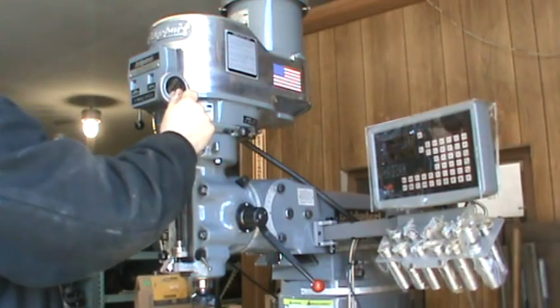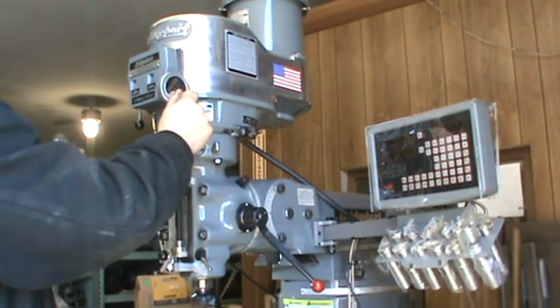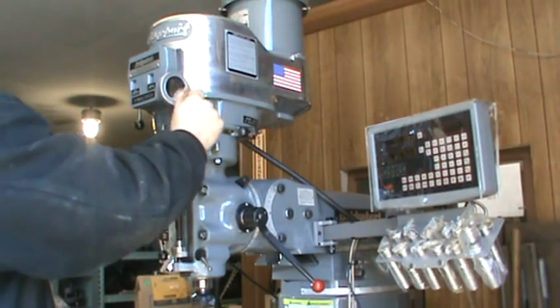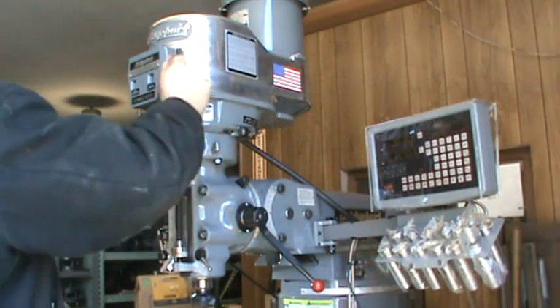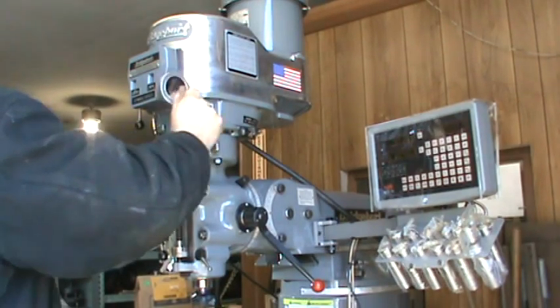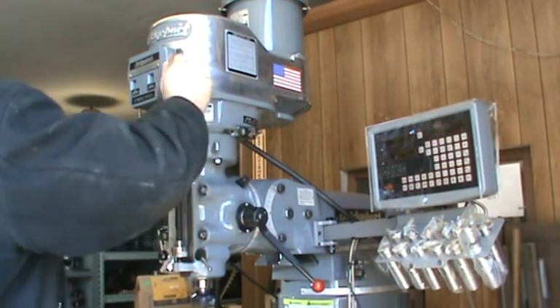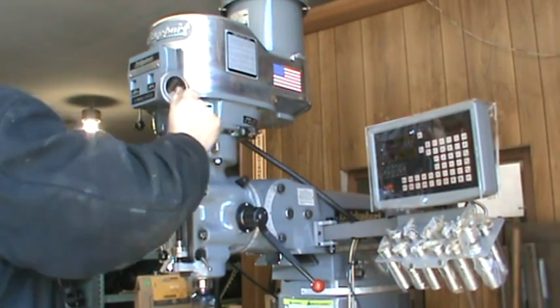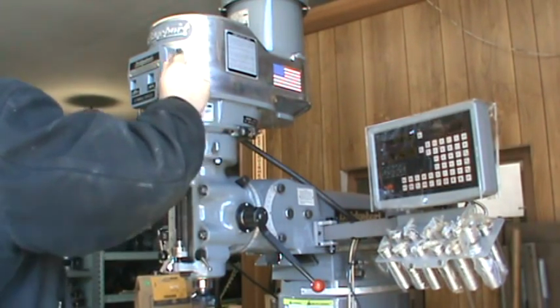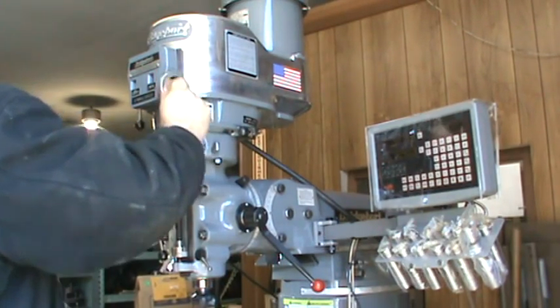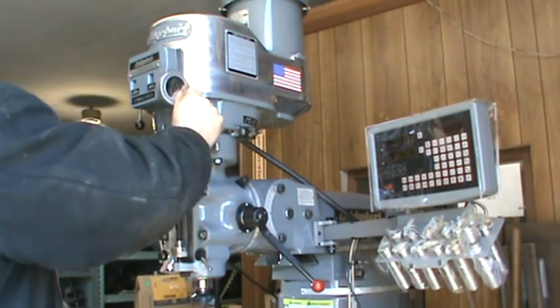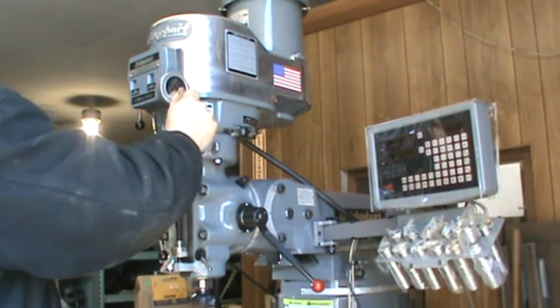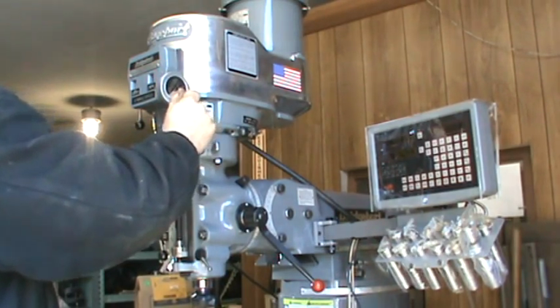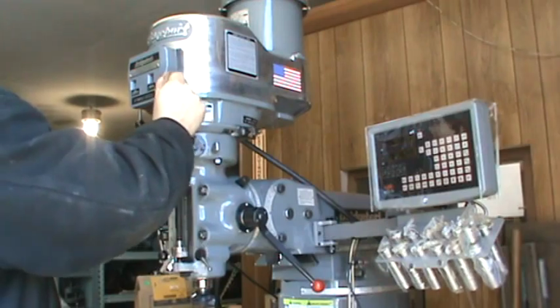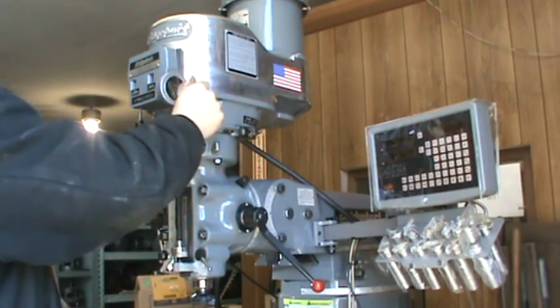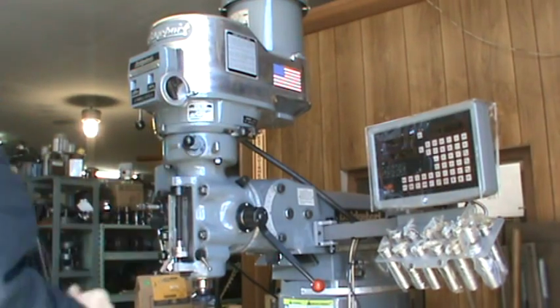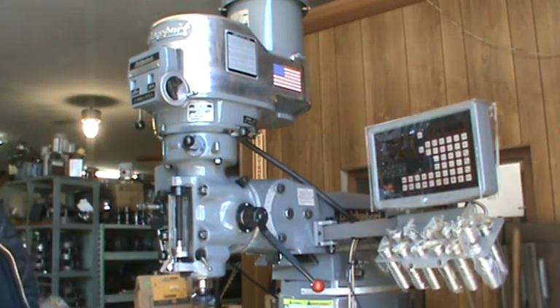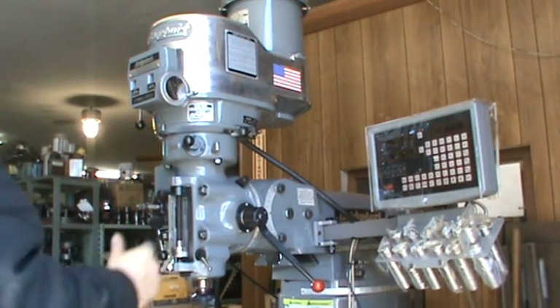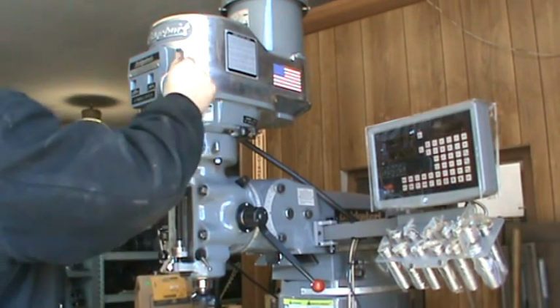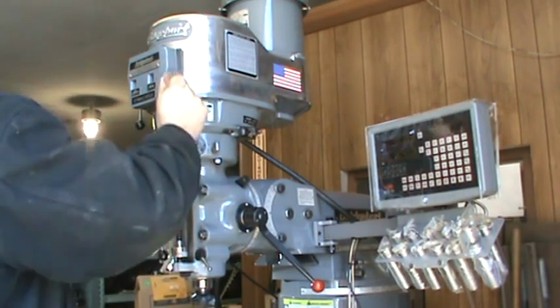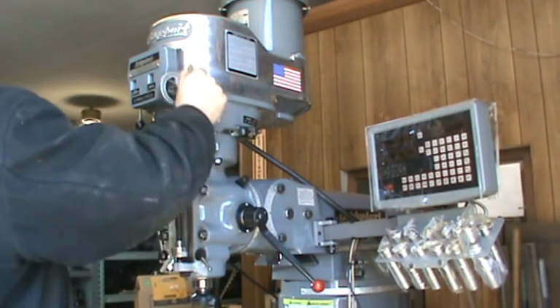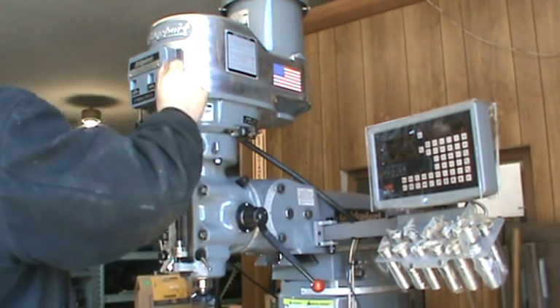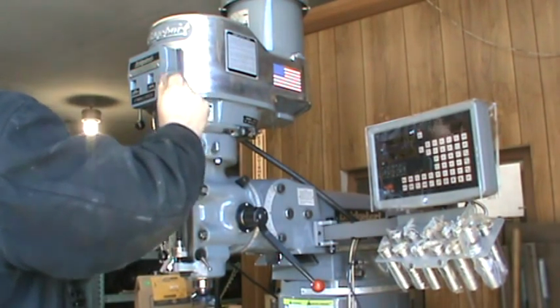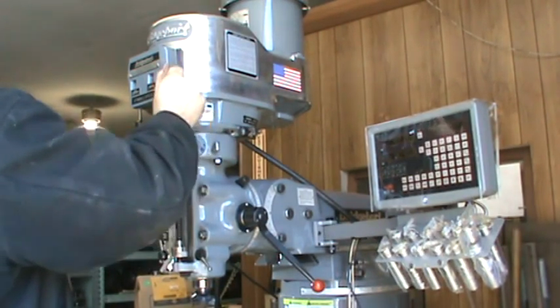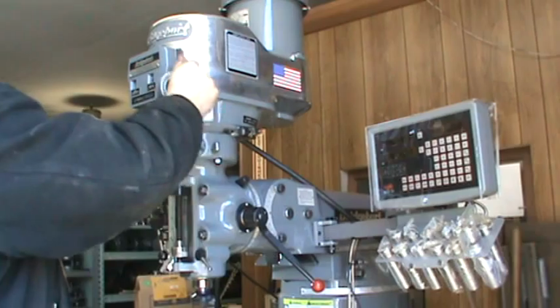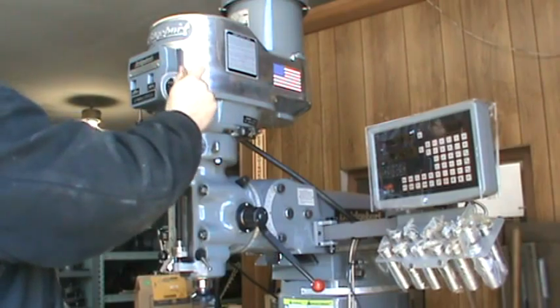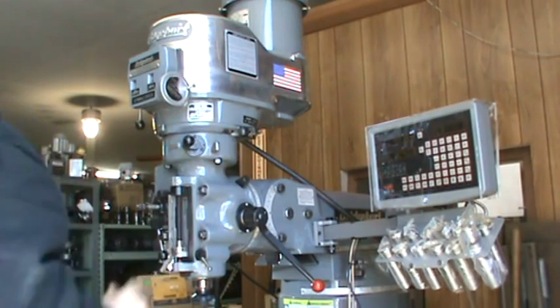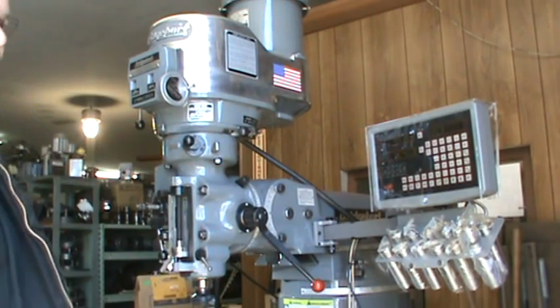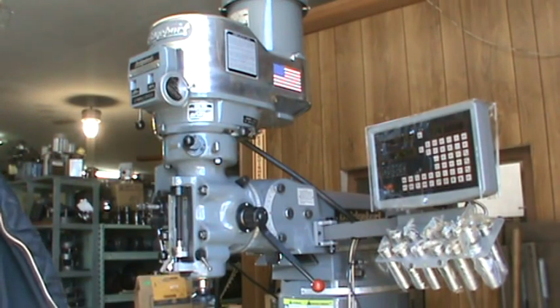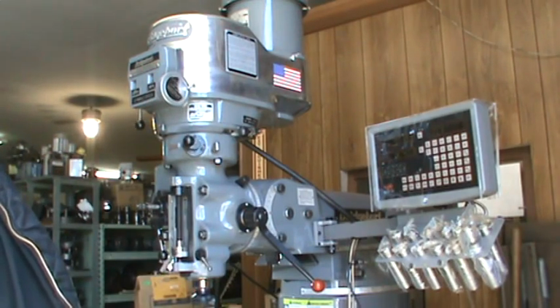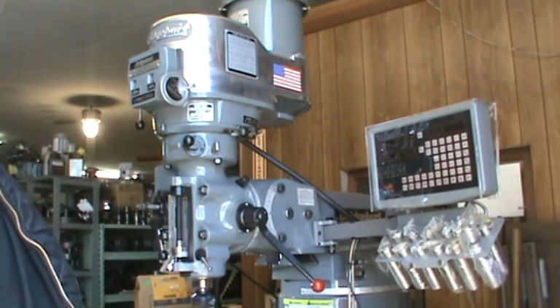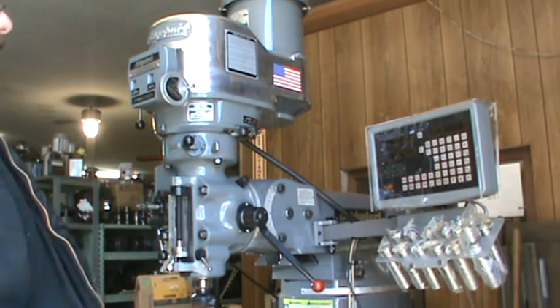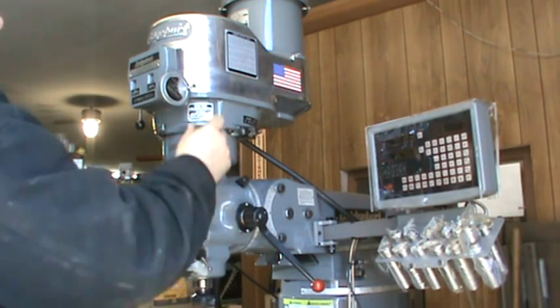1600 RPM there, then 3000 right there, and a little over 4200 right there.